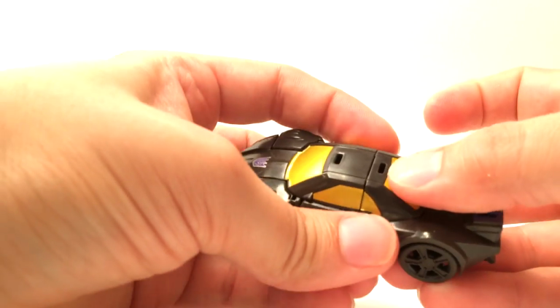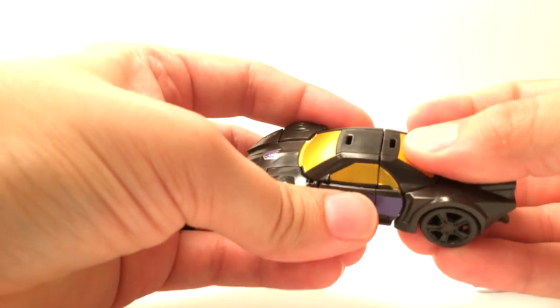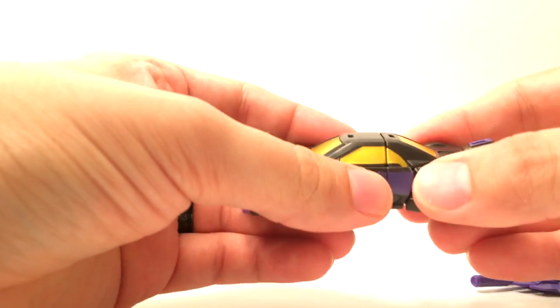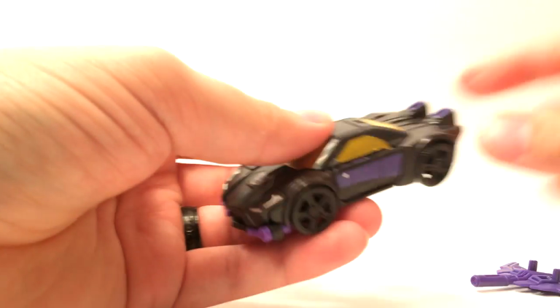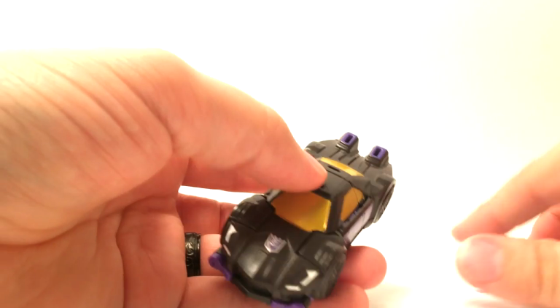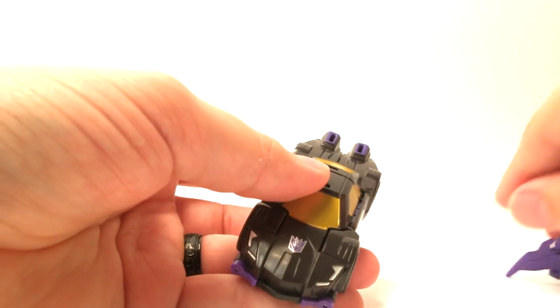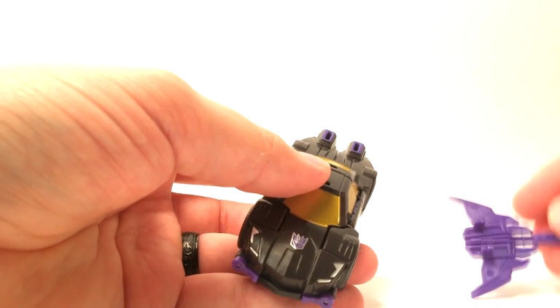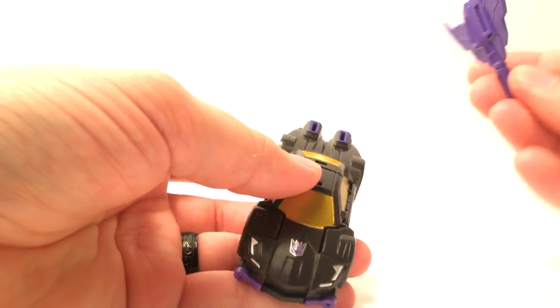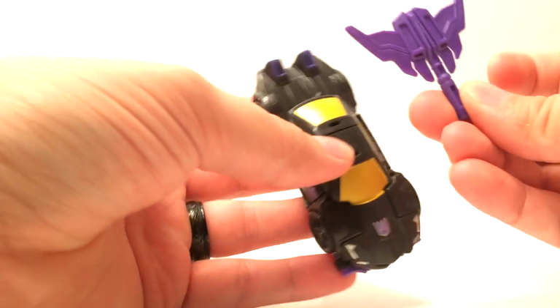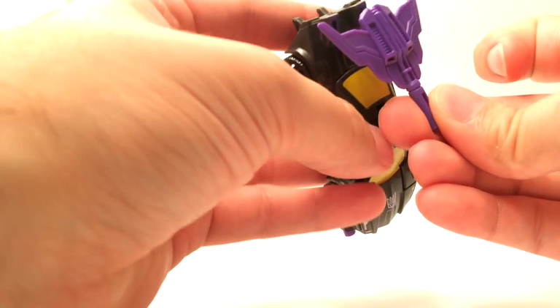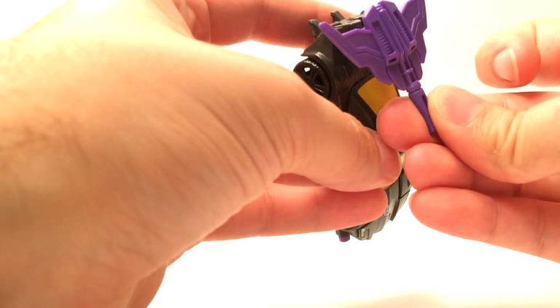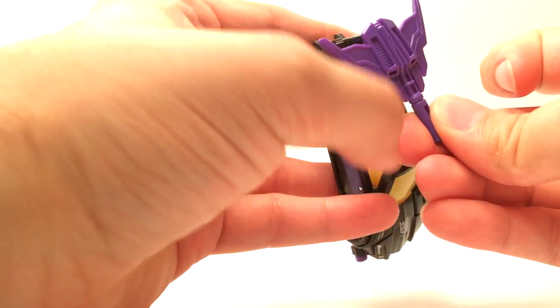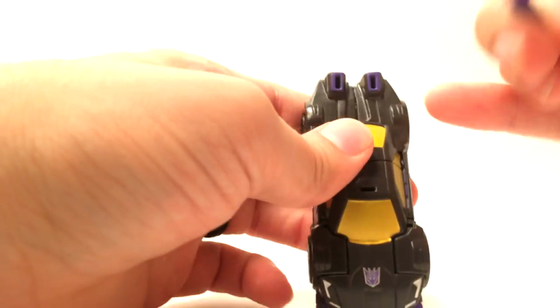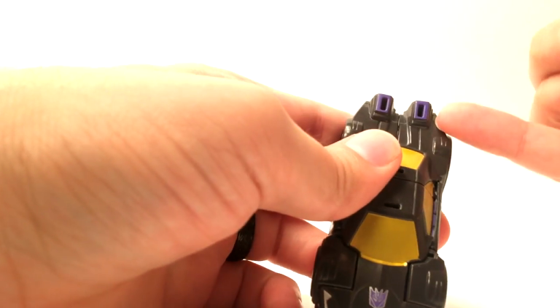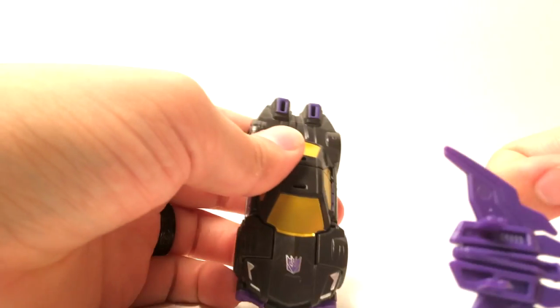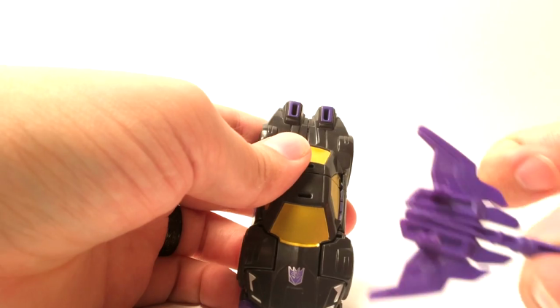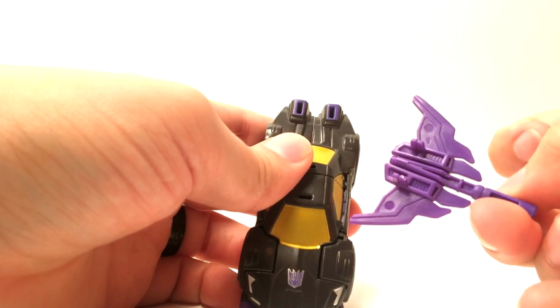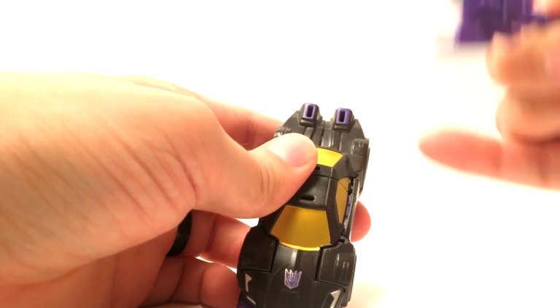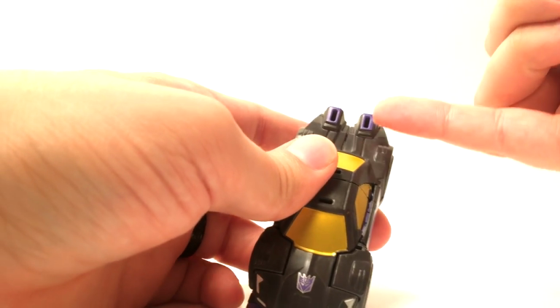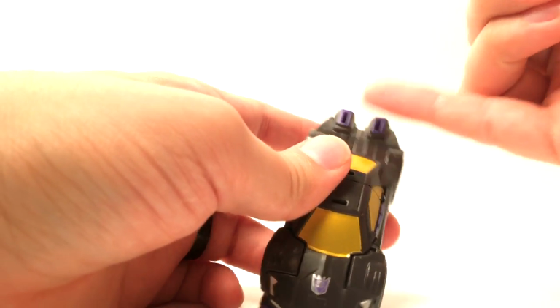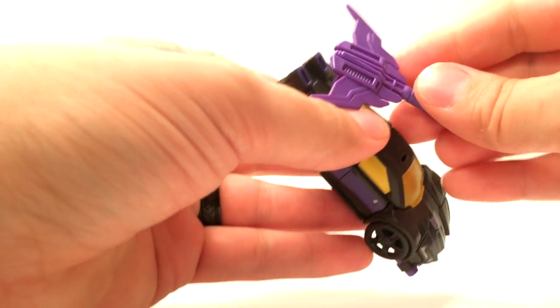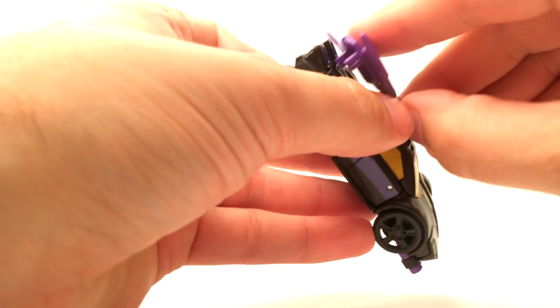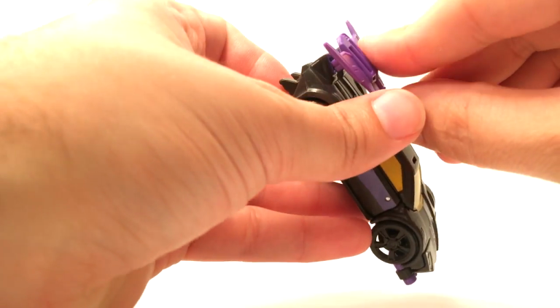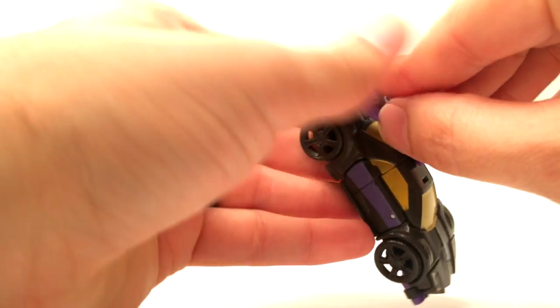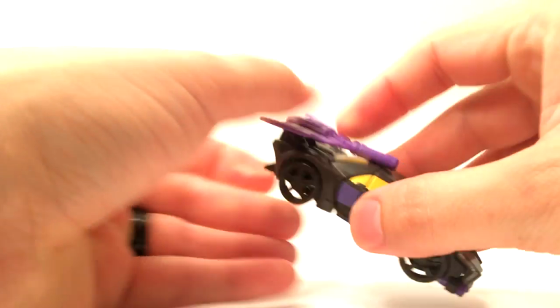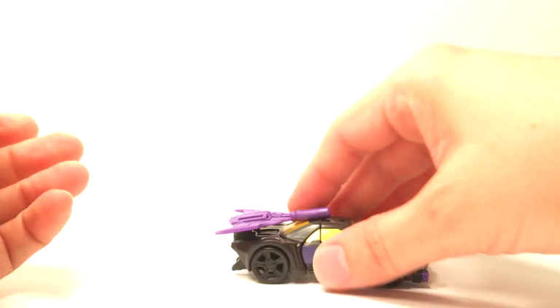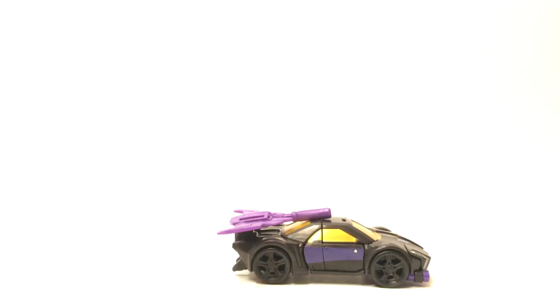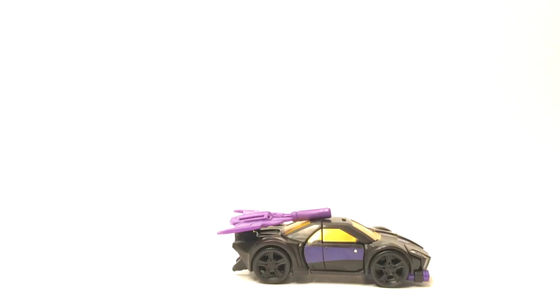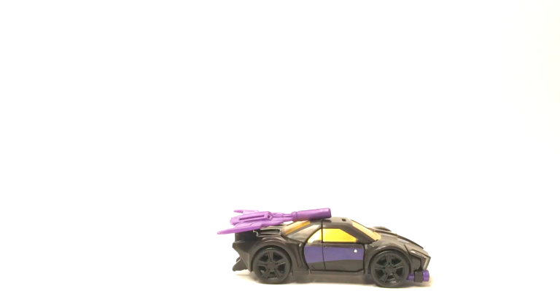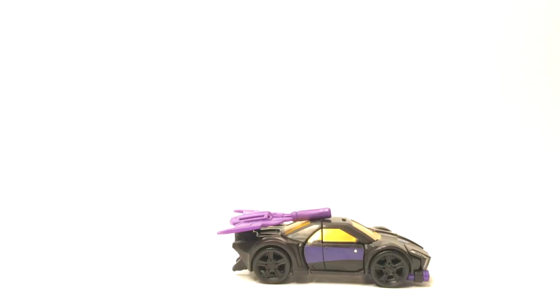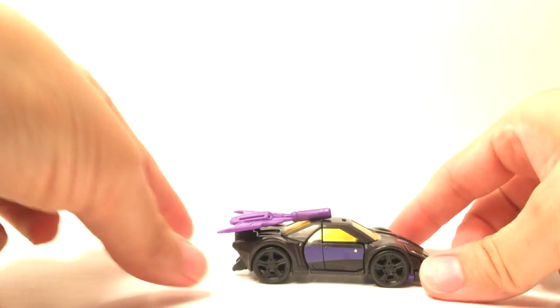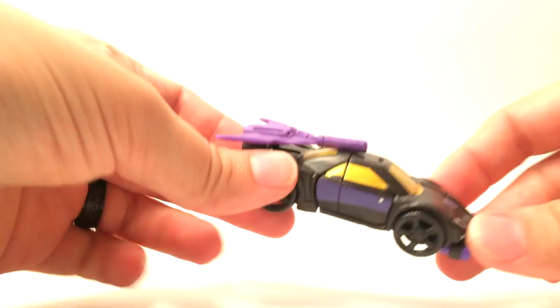From here you can take the shoulder and rotate it inward, just like that, and then straighten out the arm and pop that in there. Make sure that this part is popped in all the way. Then don't forget his axe, which creates a spoiler by popping the two tabs on the axe into the two slots right there.